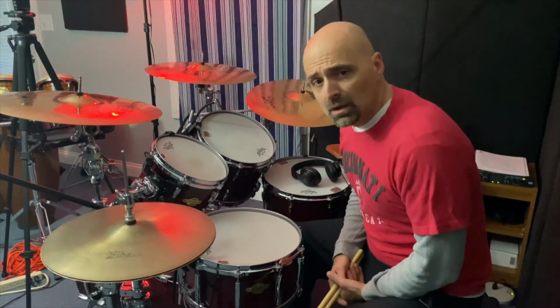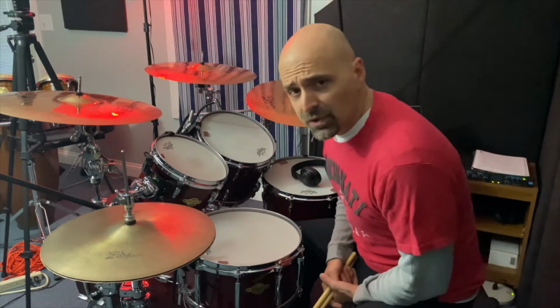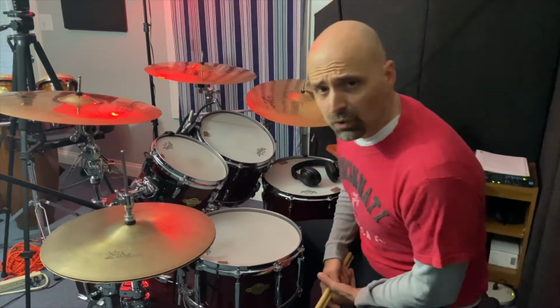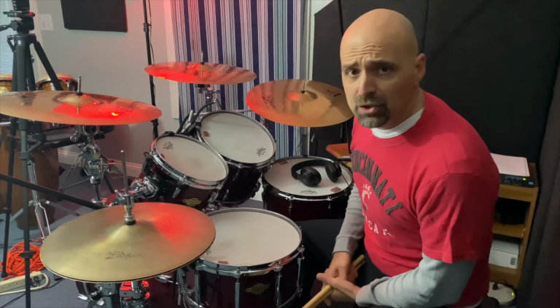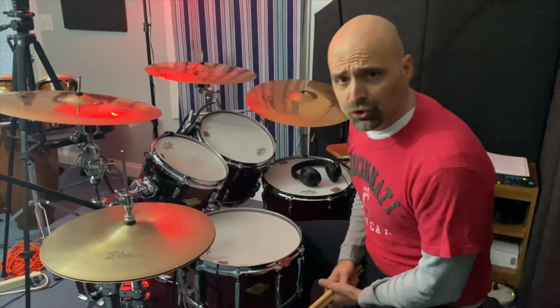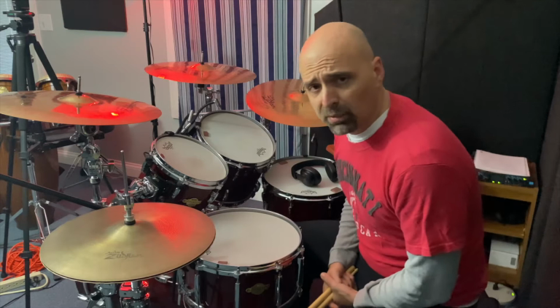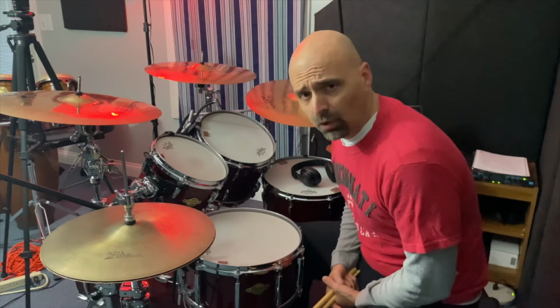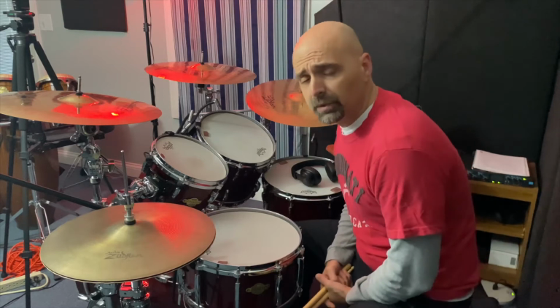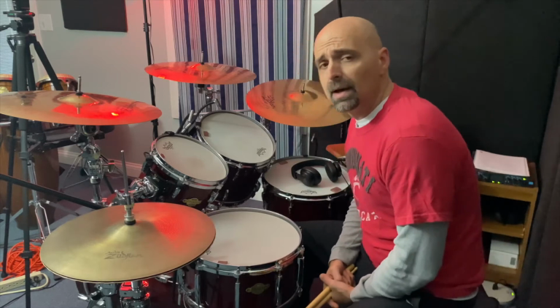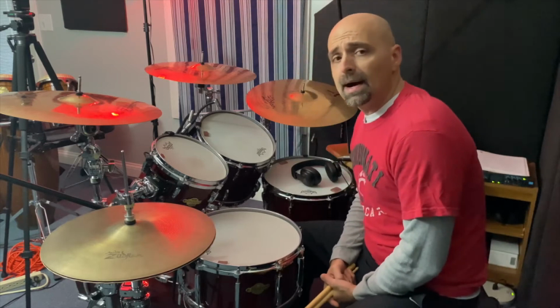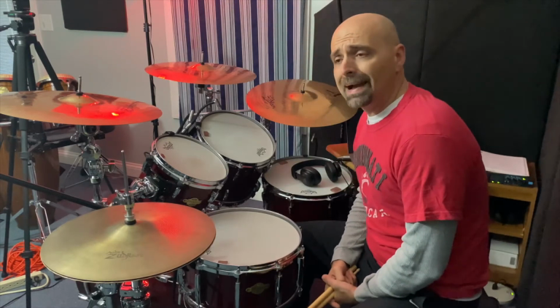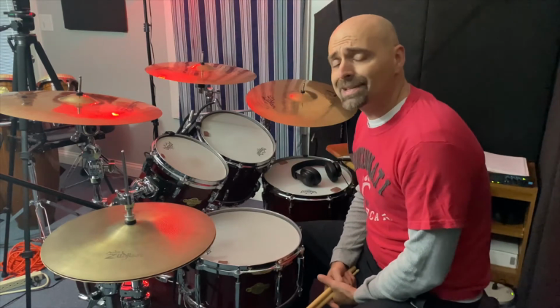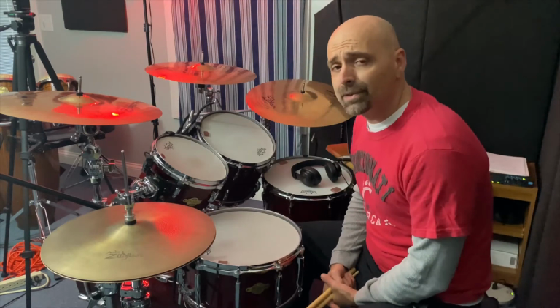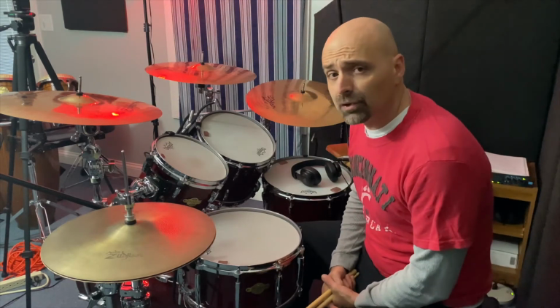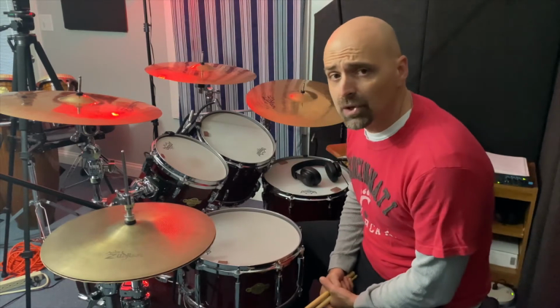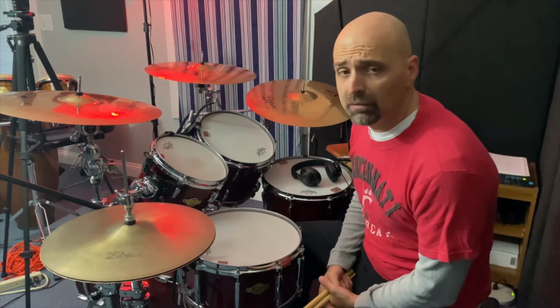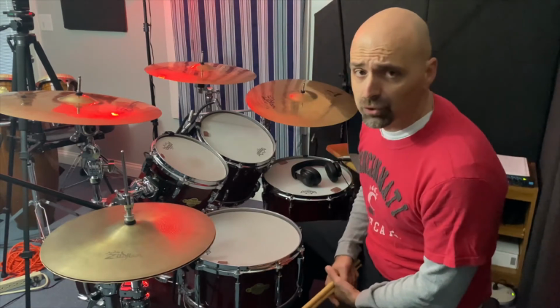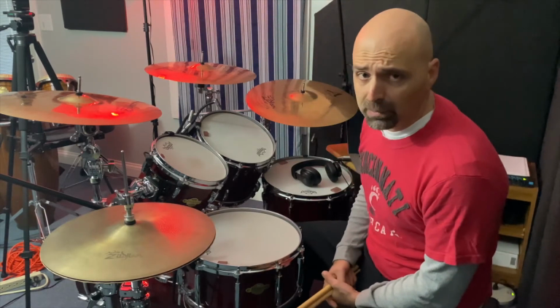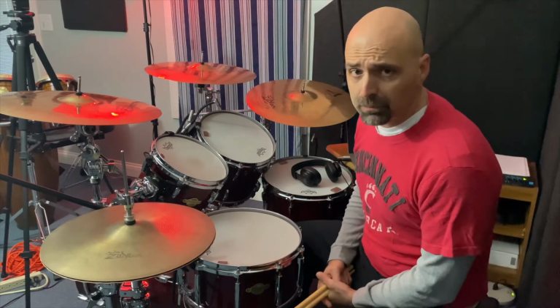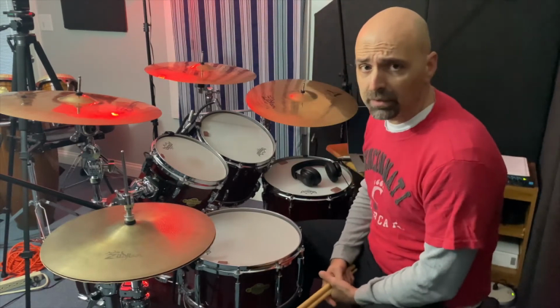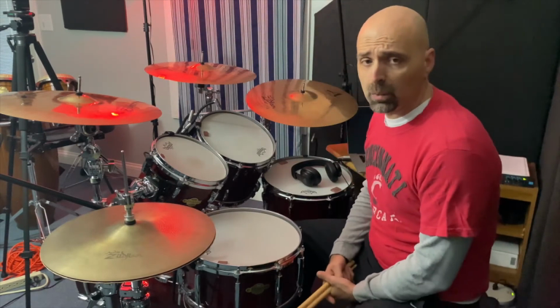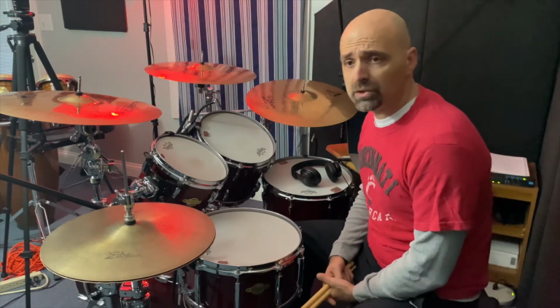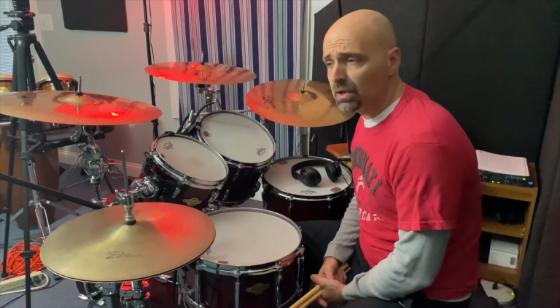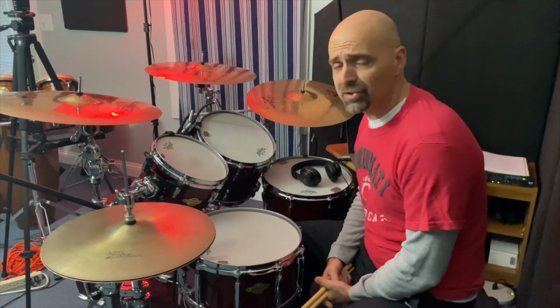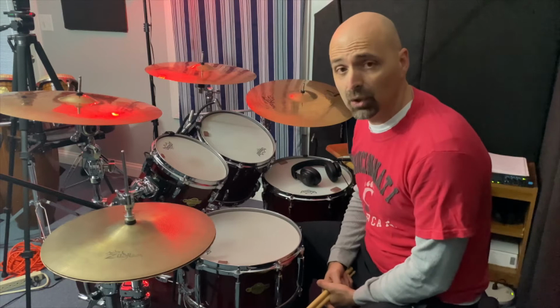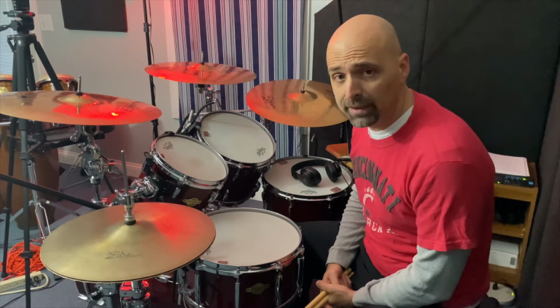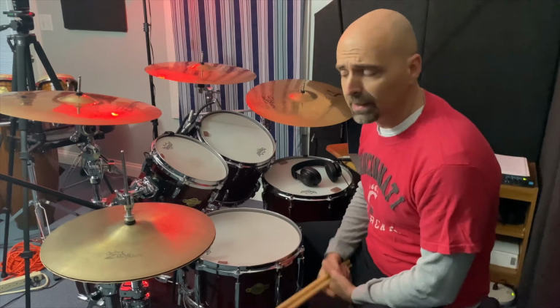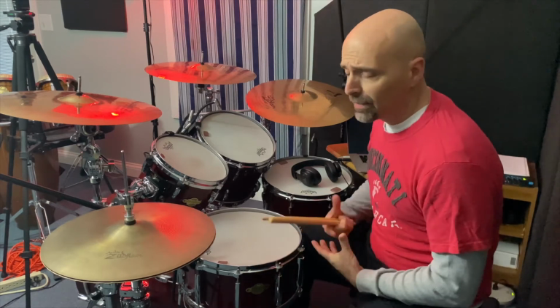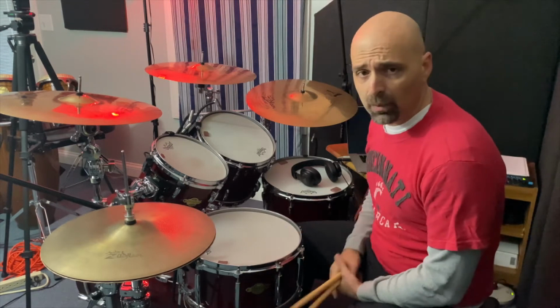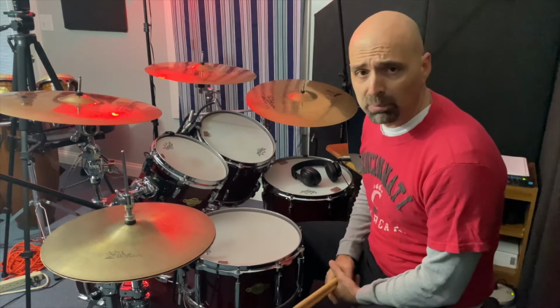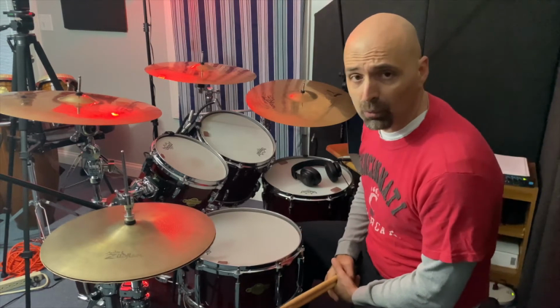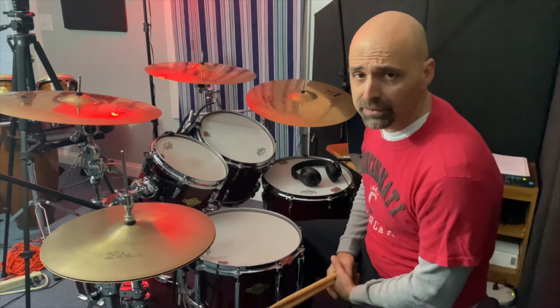This rudiment is usually performed by accenting the first note of each grouping, and that's the way you'll see it notated — that's the way I'm performing it today.